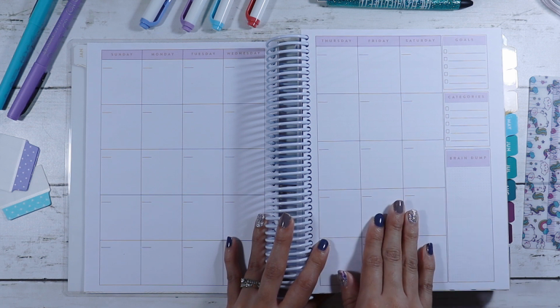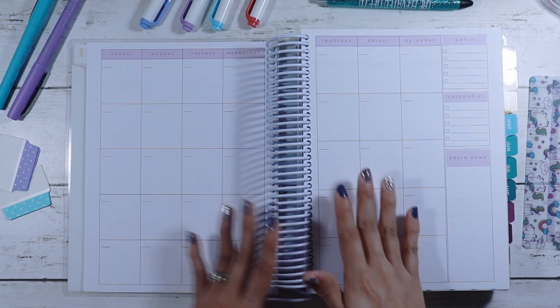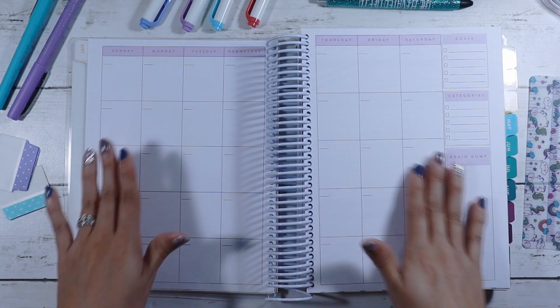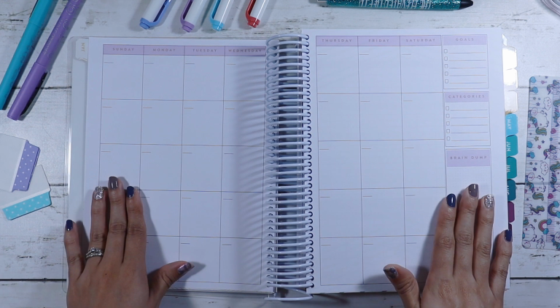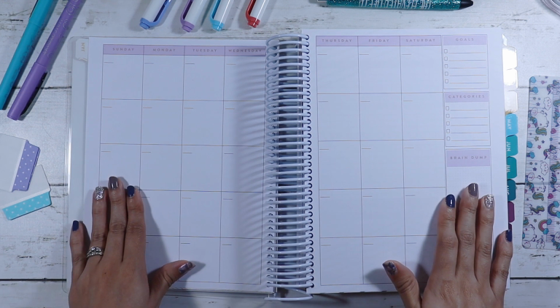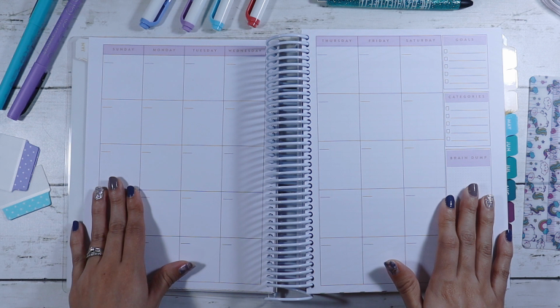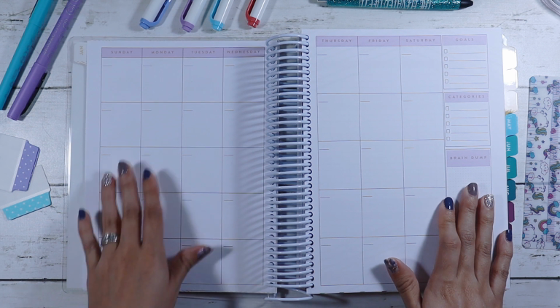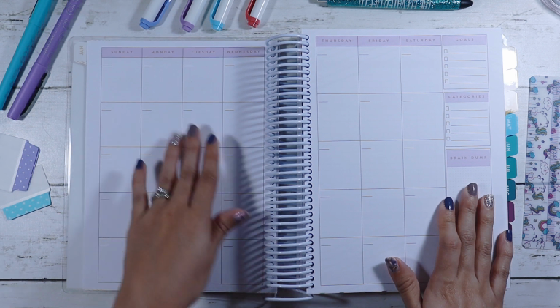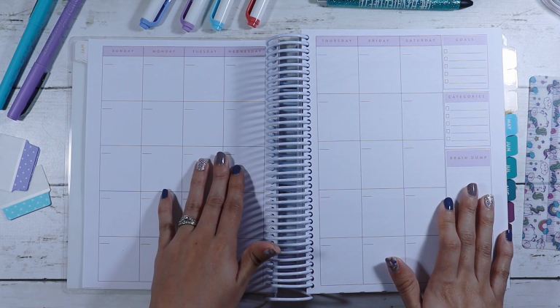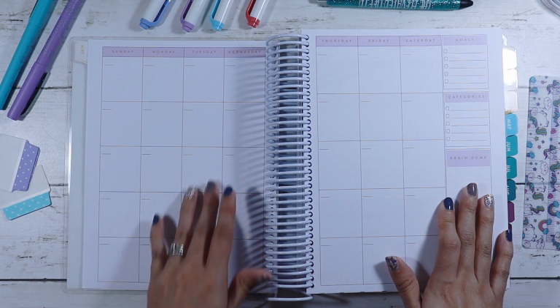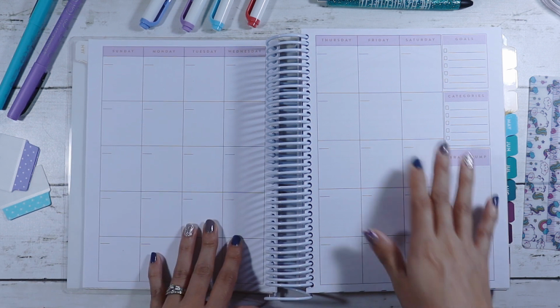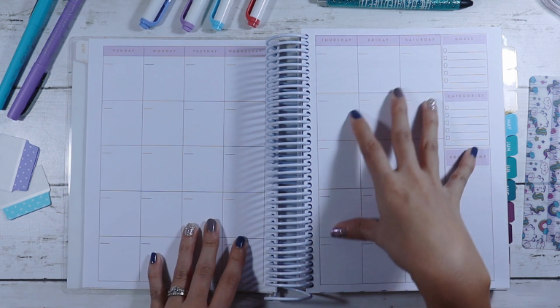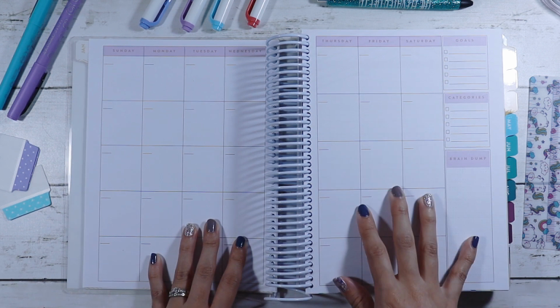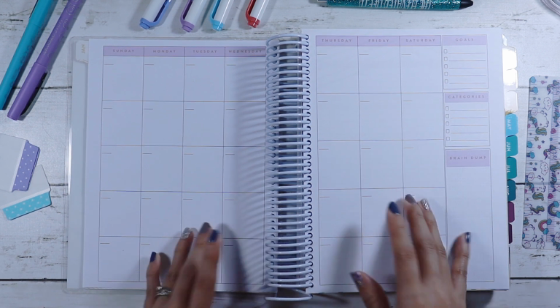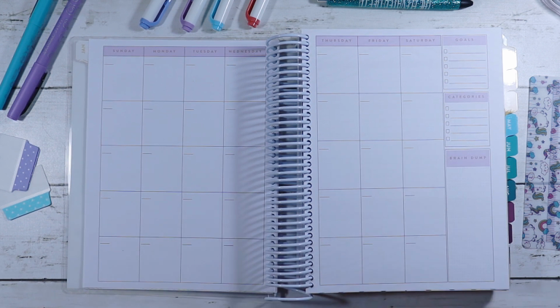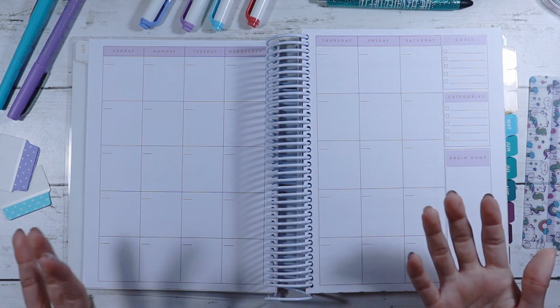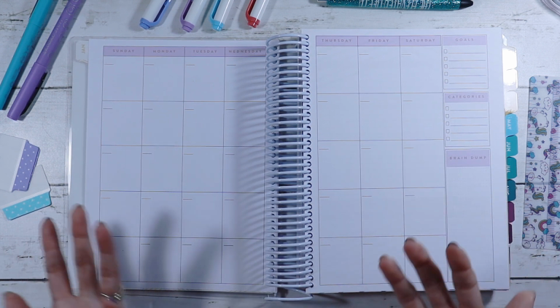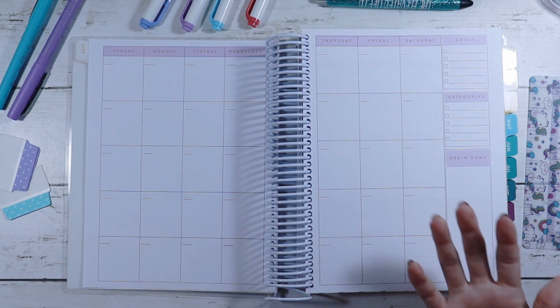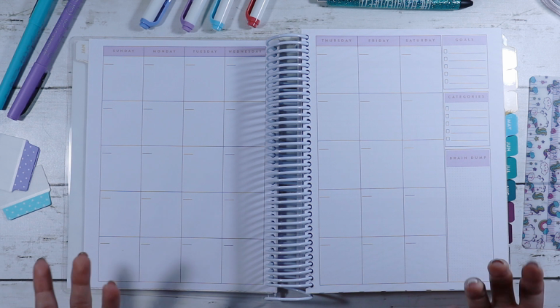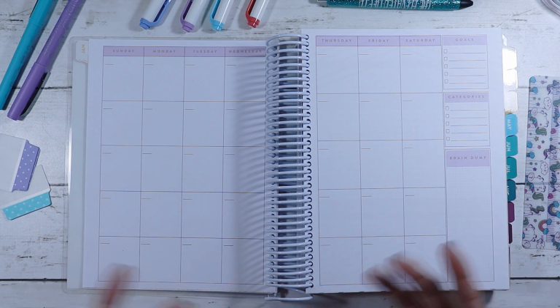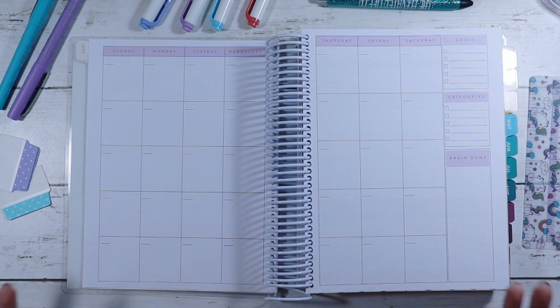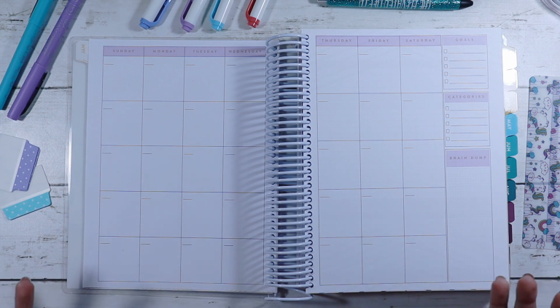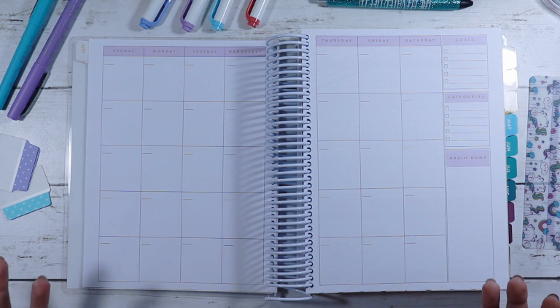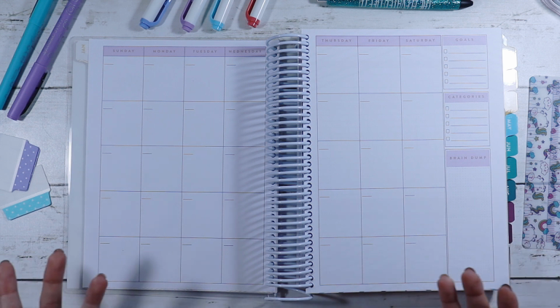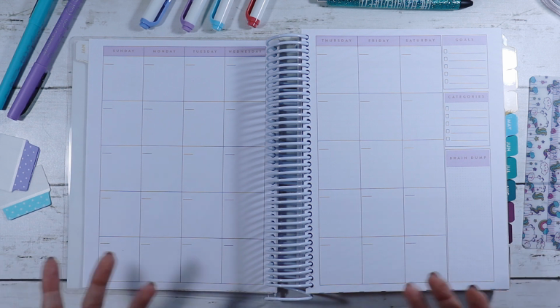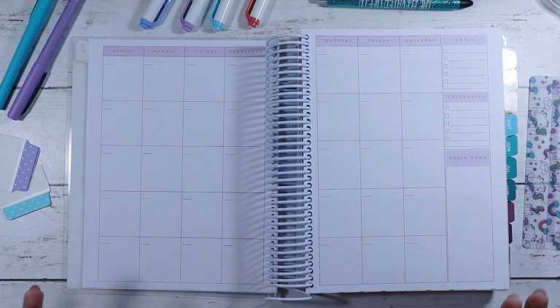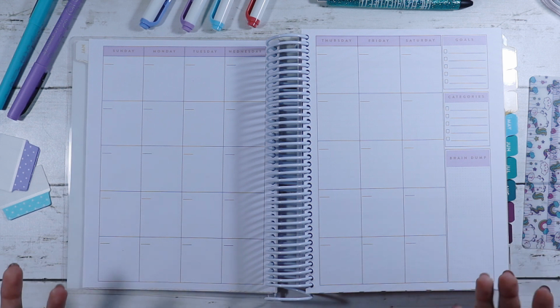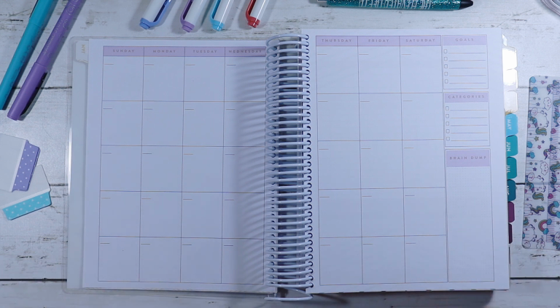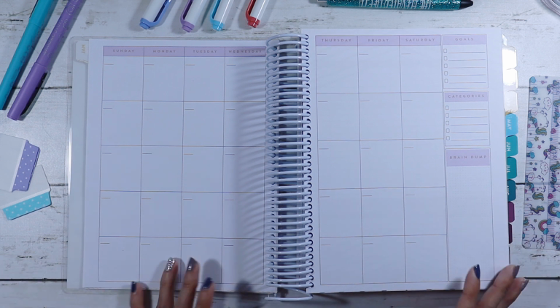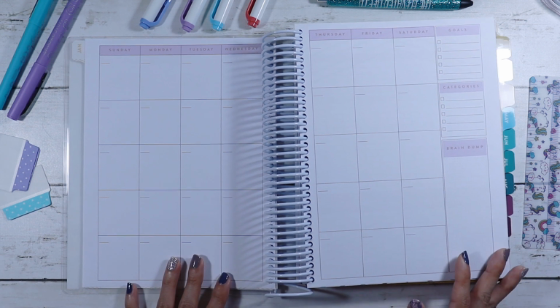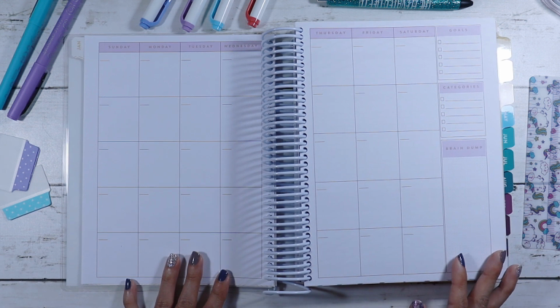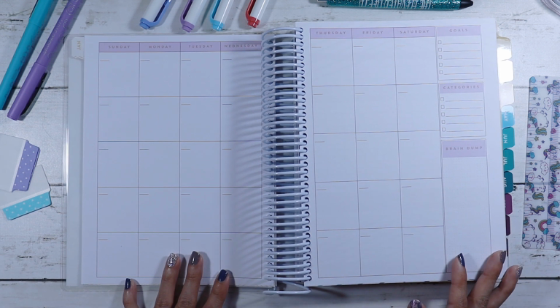So this is undated, so I will be putting in the dates. I will be writing in when bills are due and we're gonna make it pretty, because why not? Why not make it super fun?